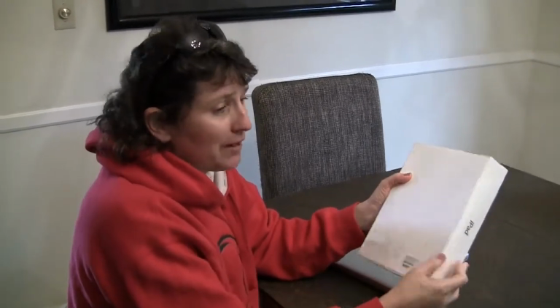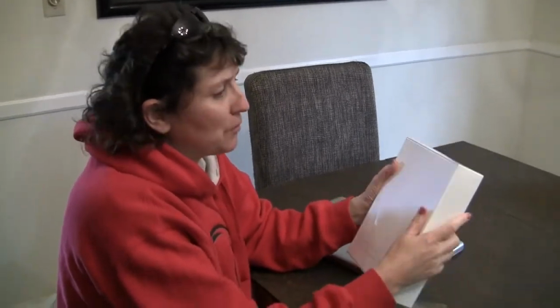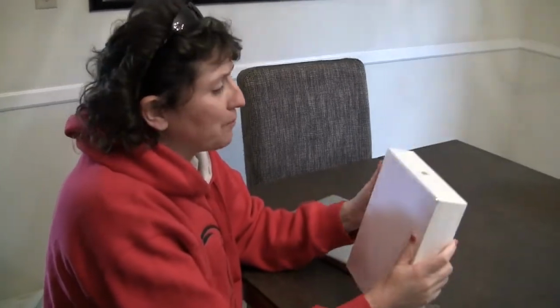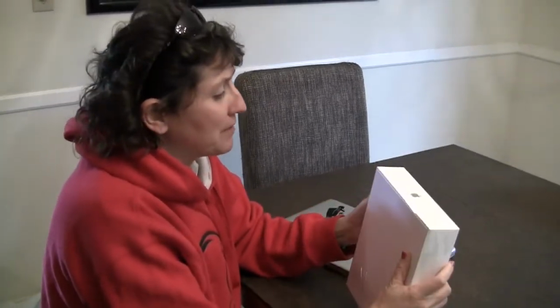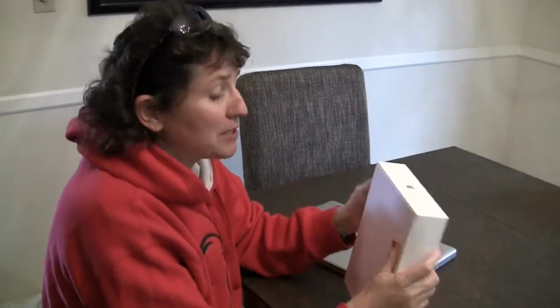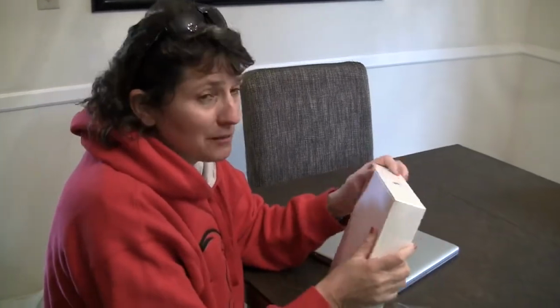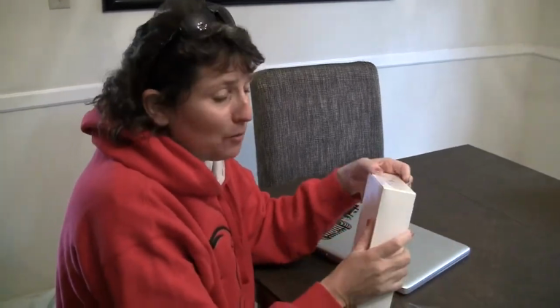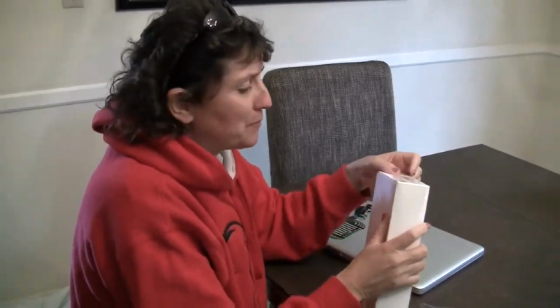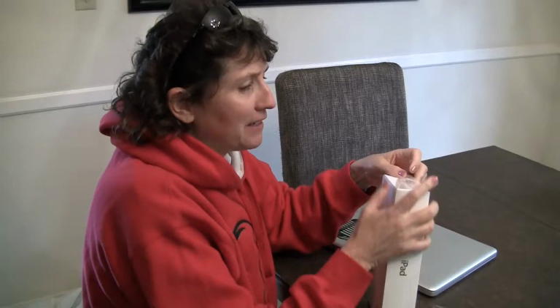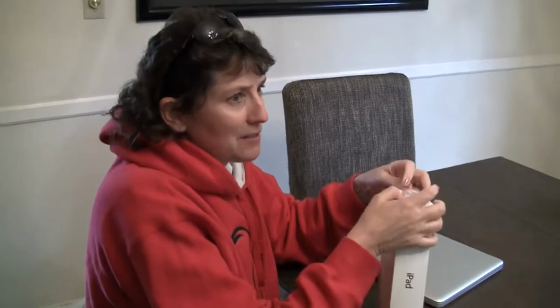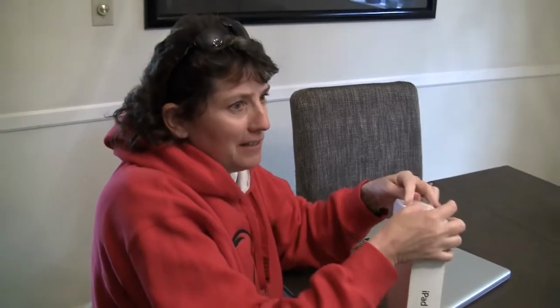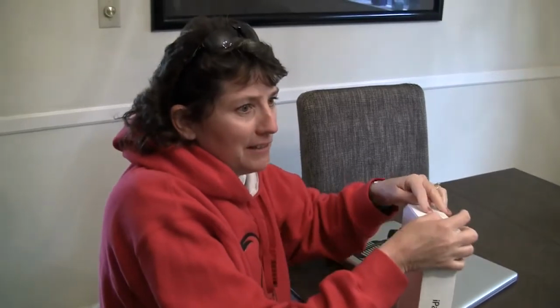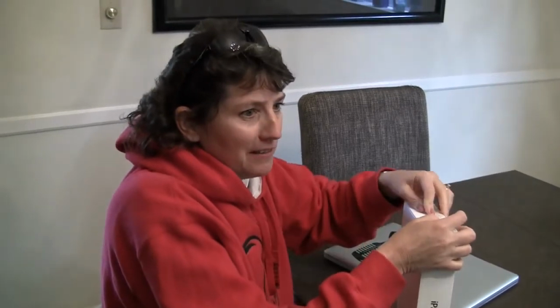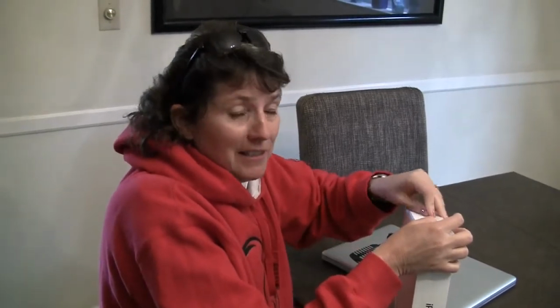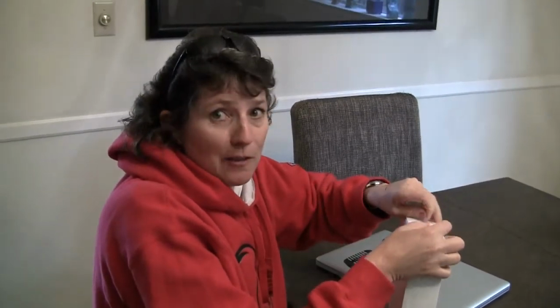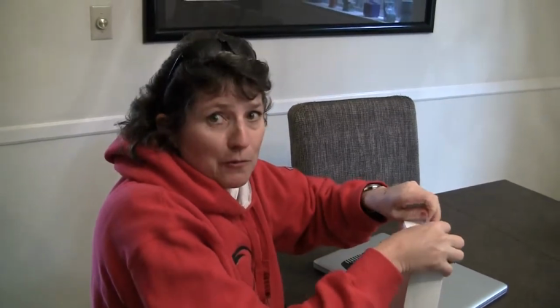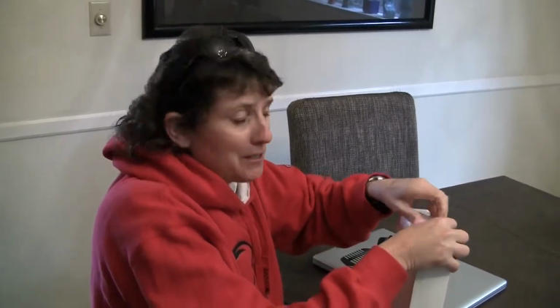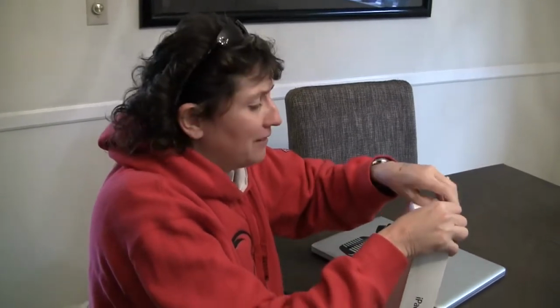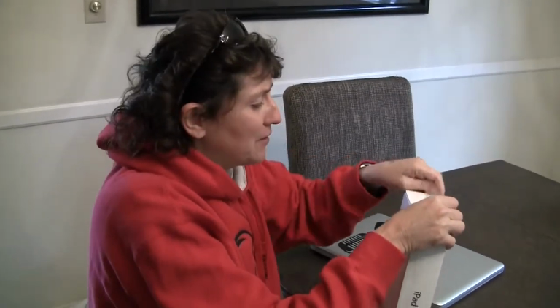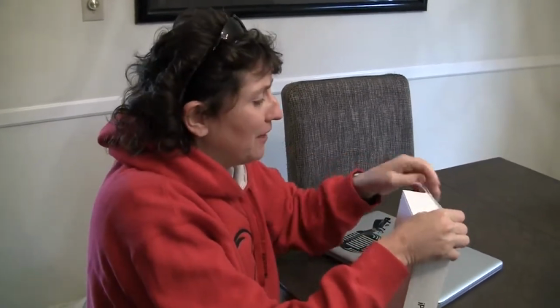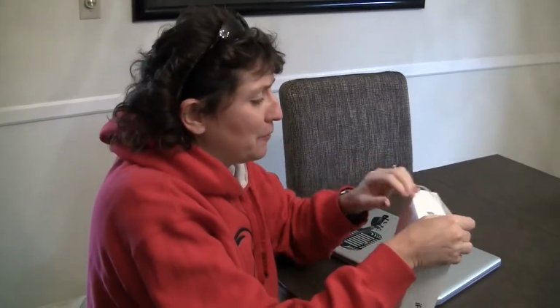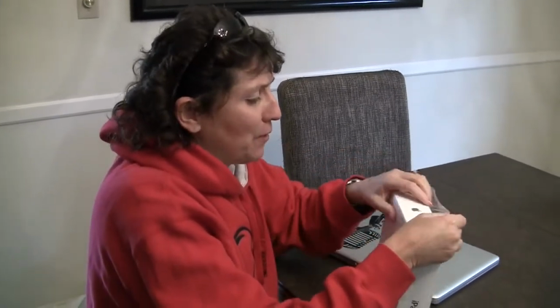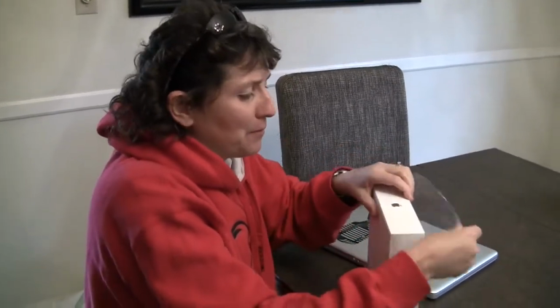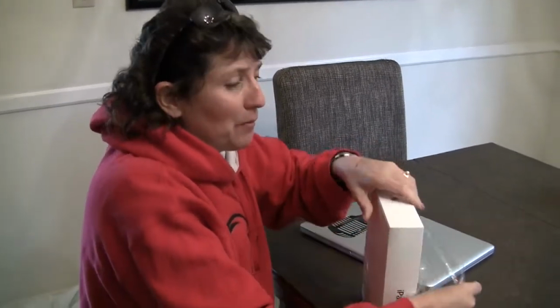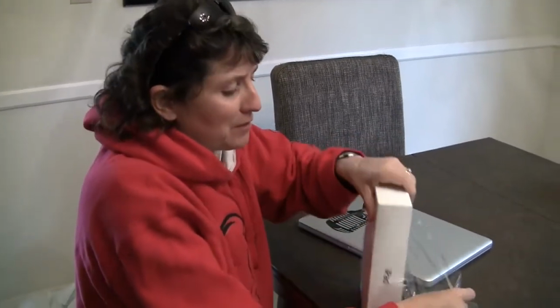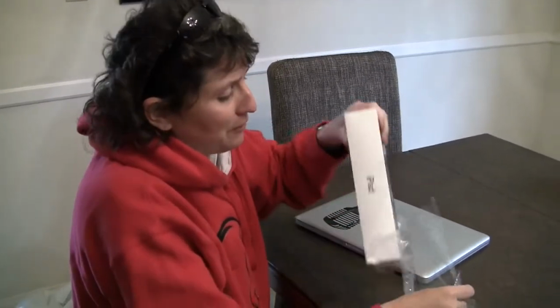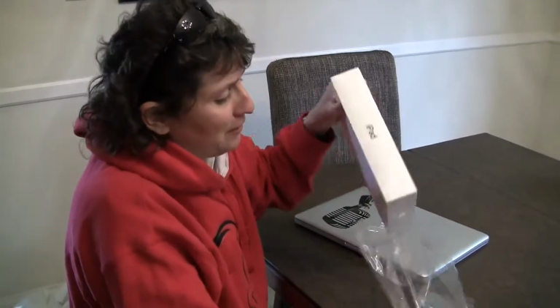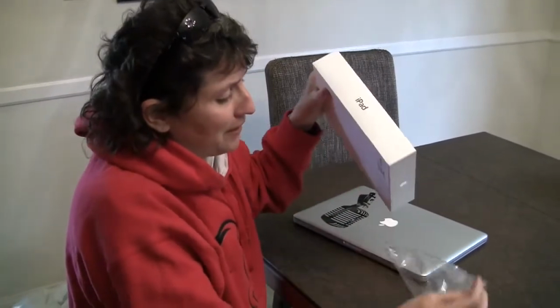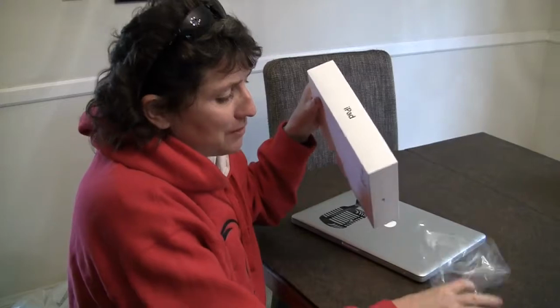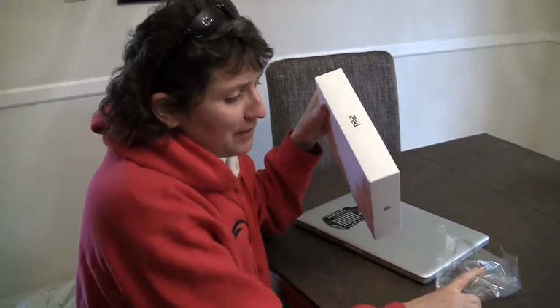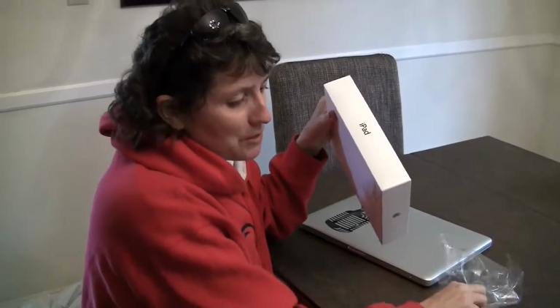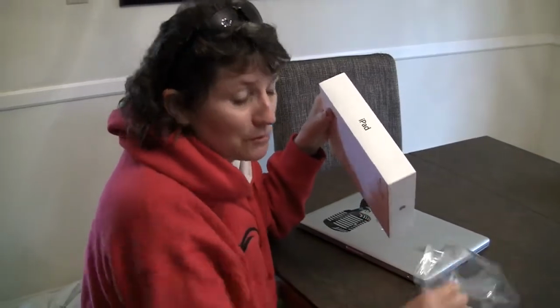I'm wearing a sweatshirt because I'm still cold from standing outside in the, you know, freezing Southern California weather. We were outside for a long time, so it was cold.